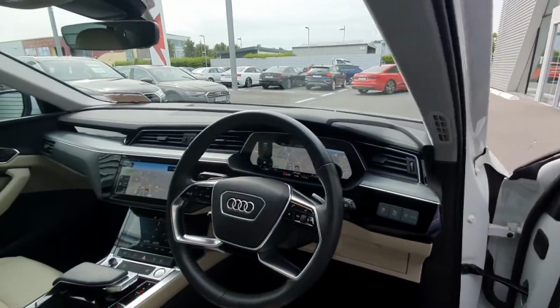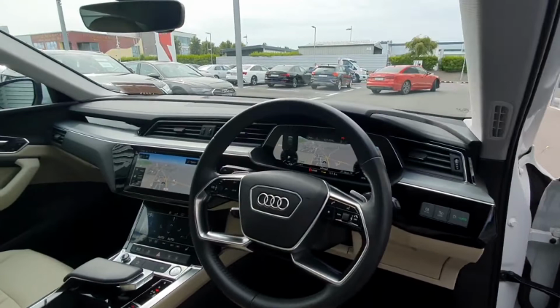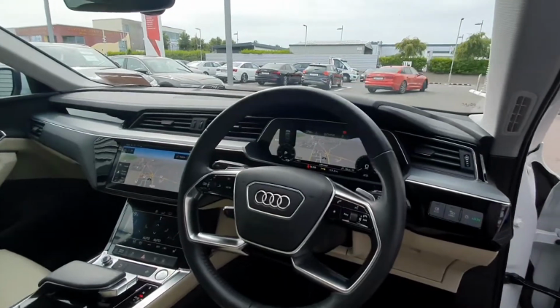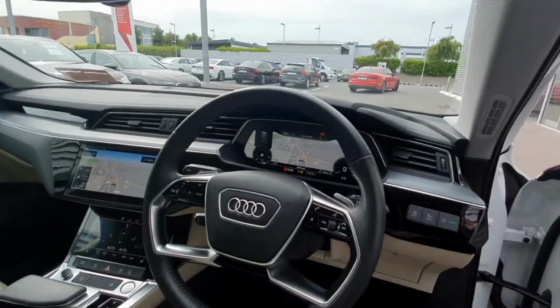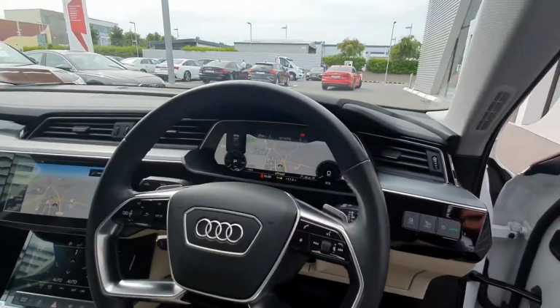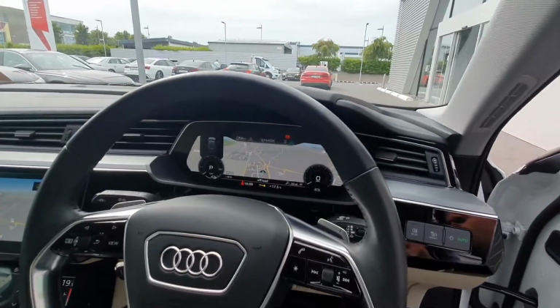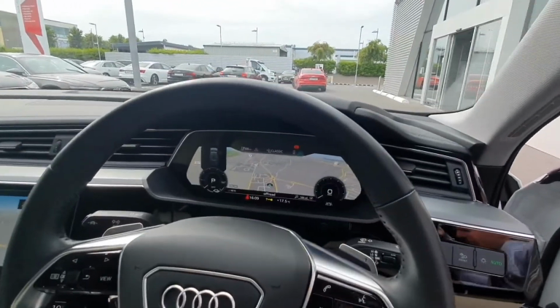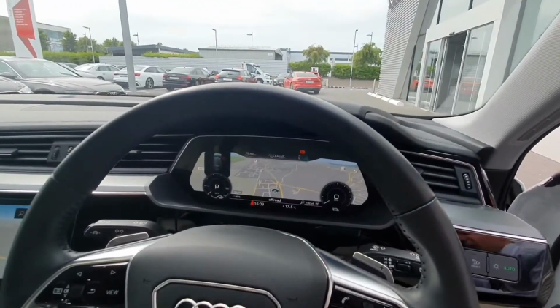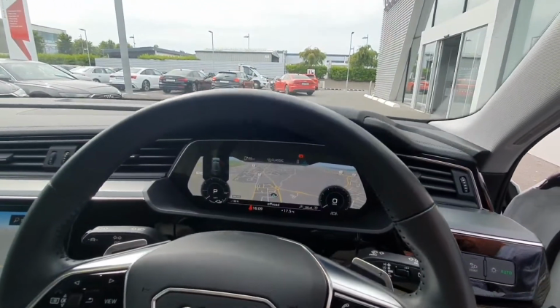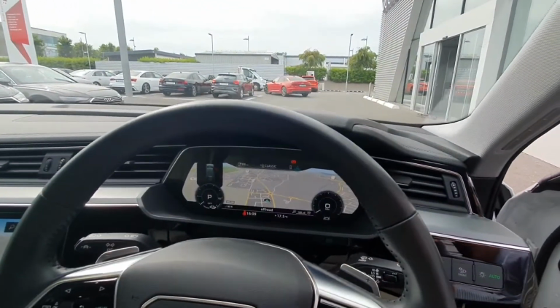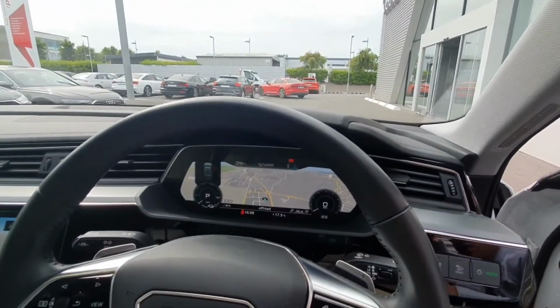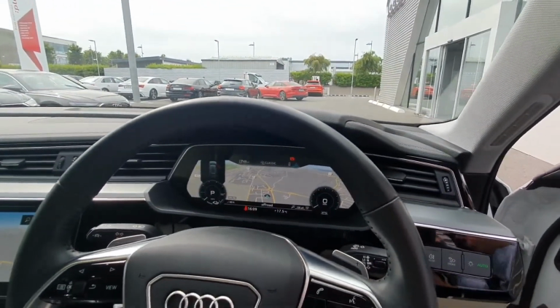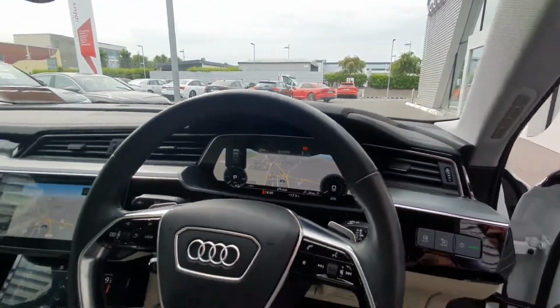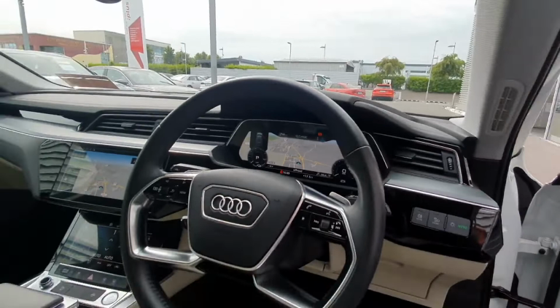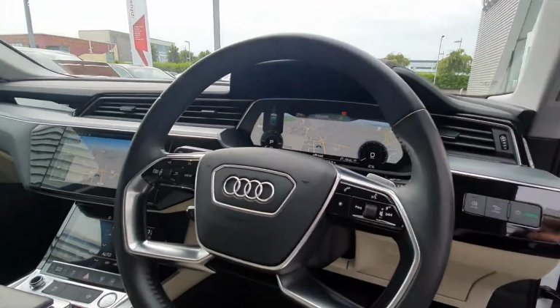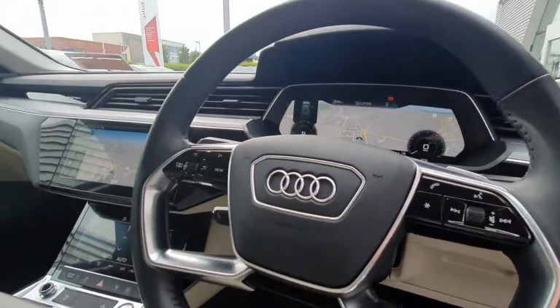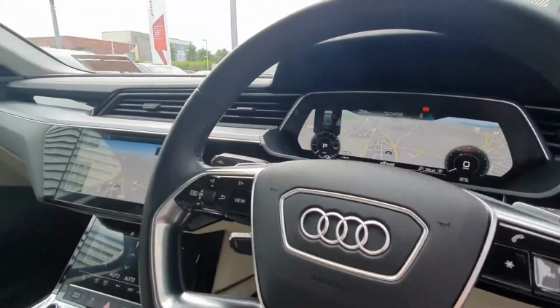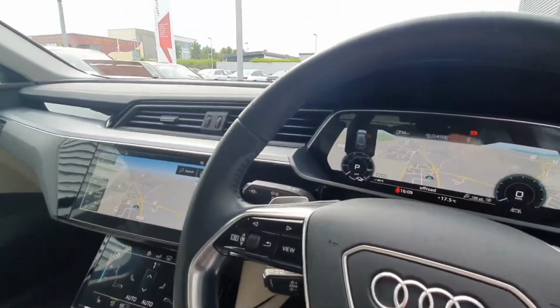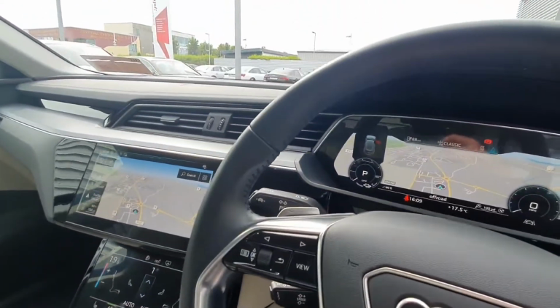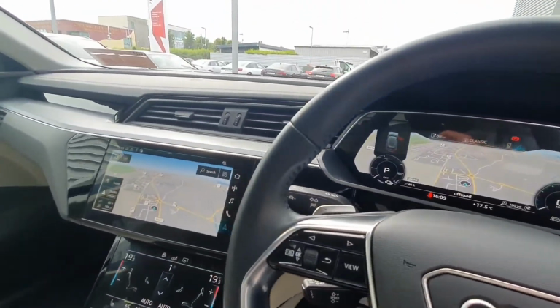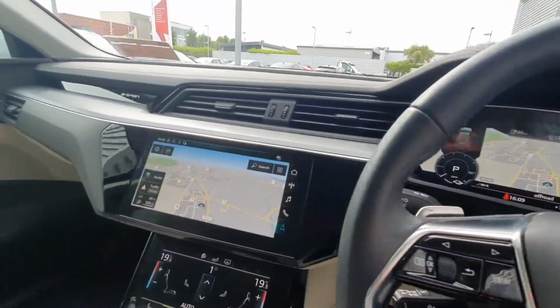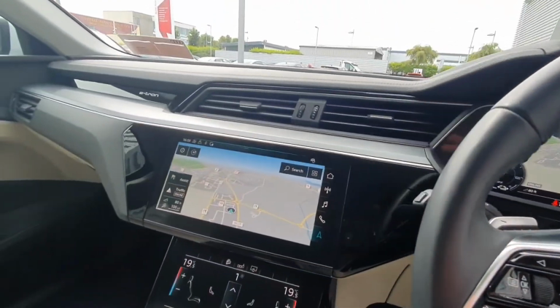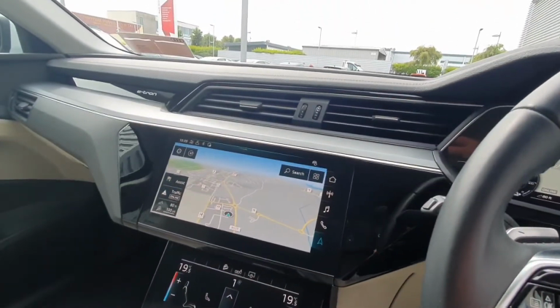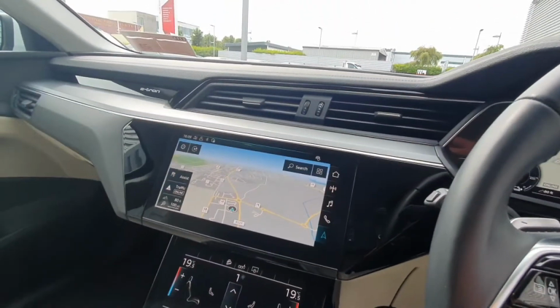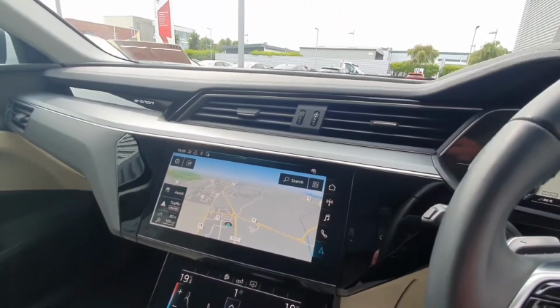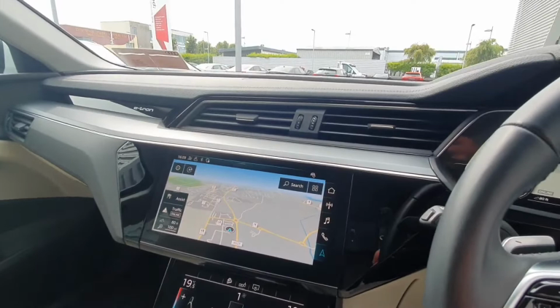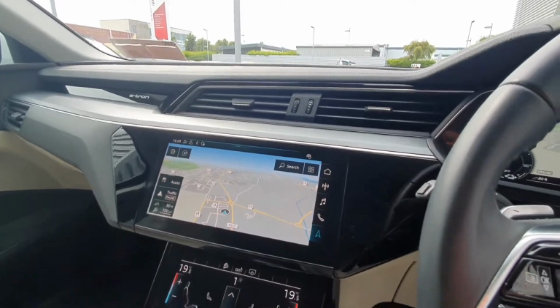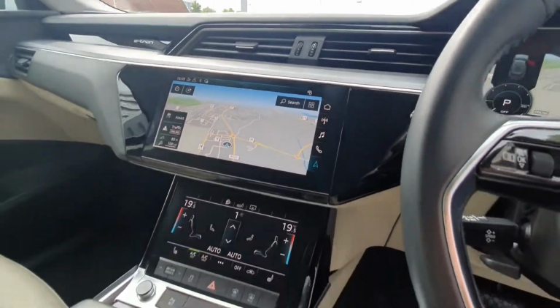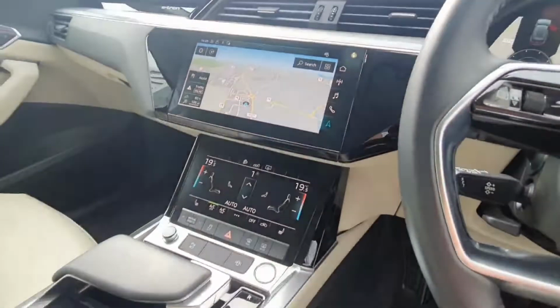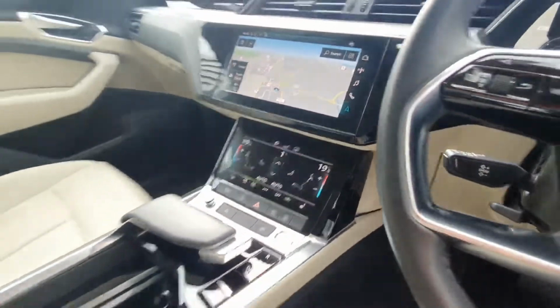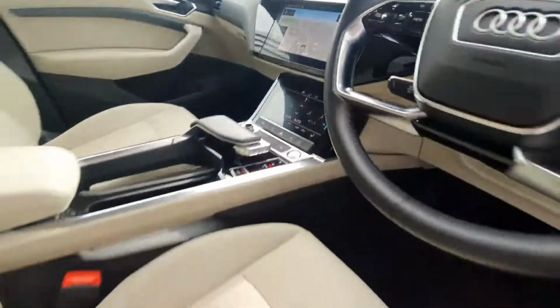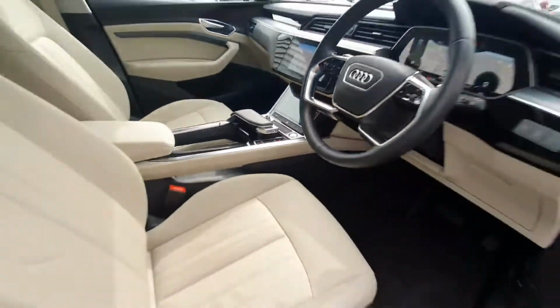There is a multi-function steering wheel, Audi virtual cockpit with built-in navigation, cruise control, active lane assist, an integrated screen with Audi smartphone interface, dual climate control, and heated seats.